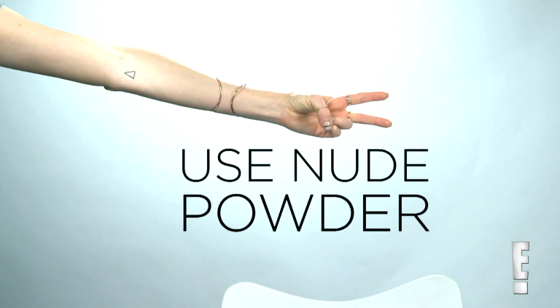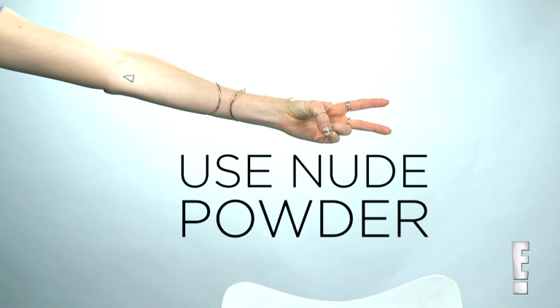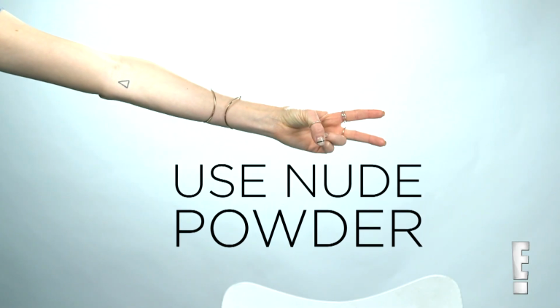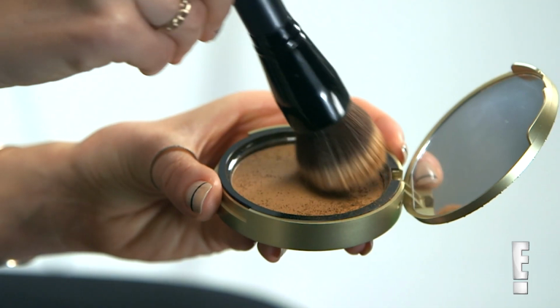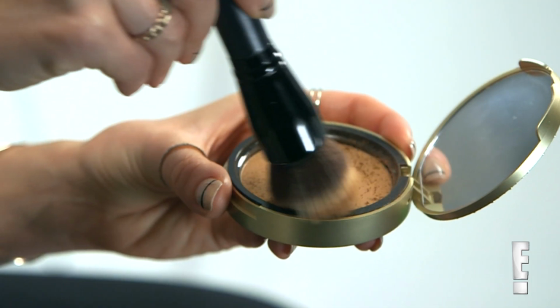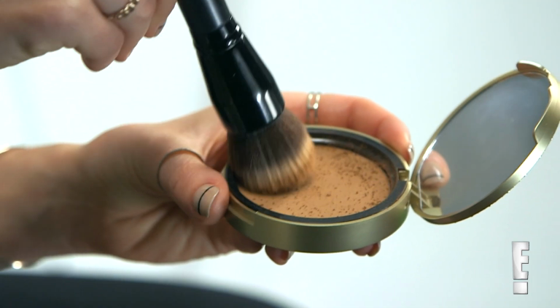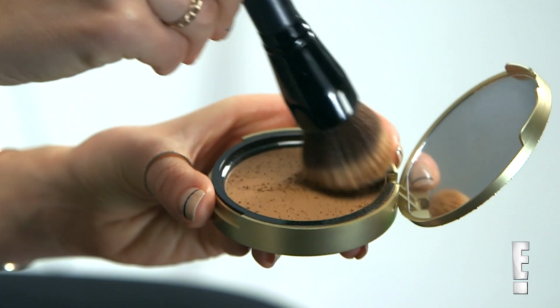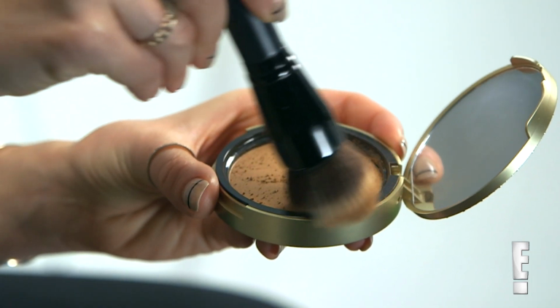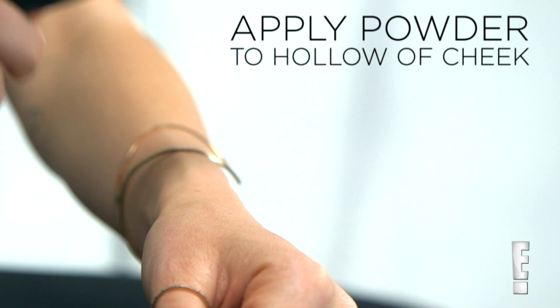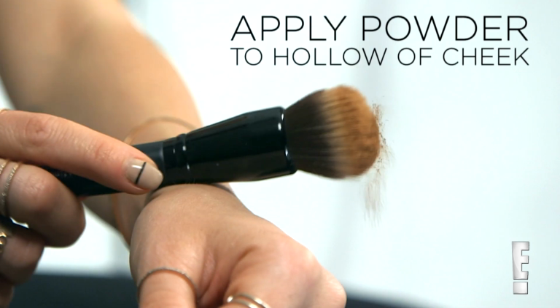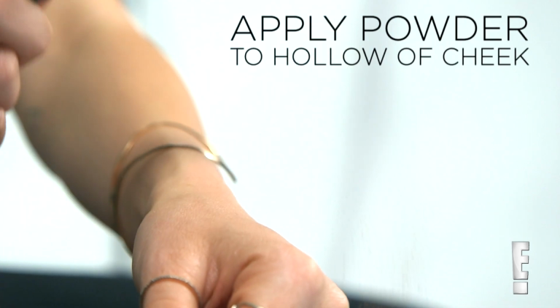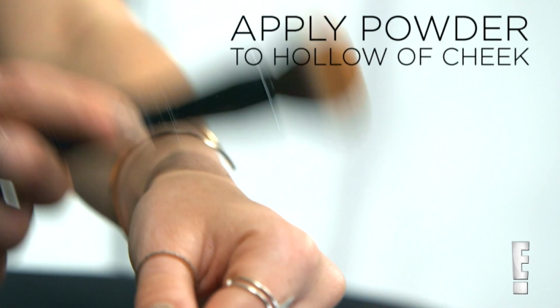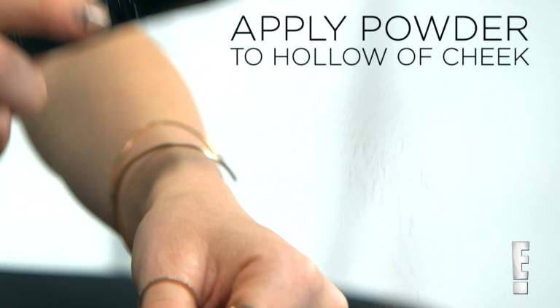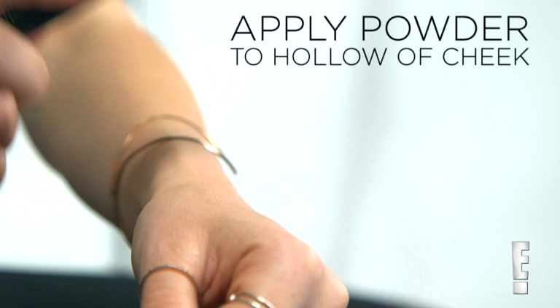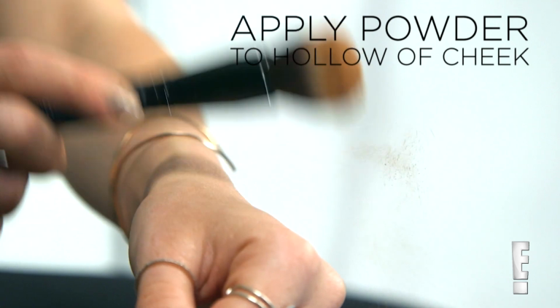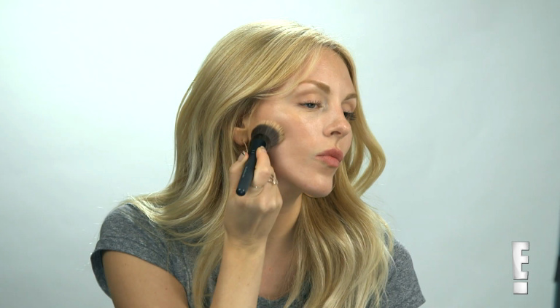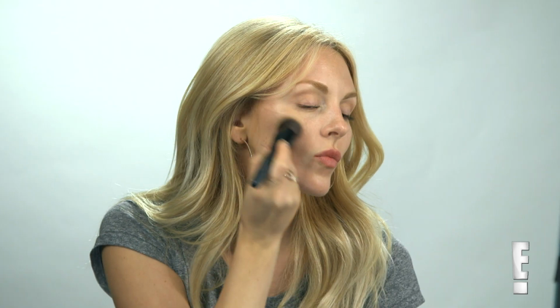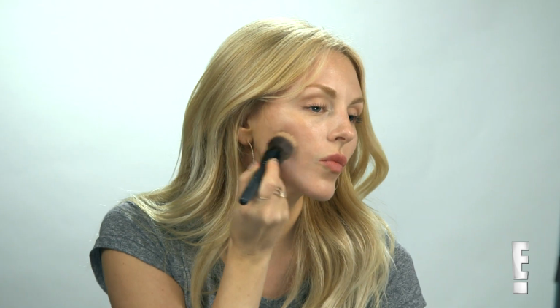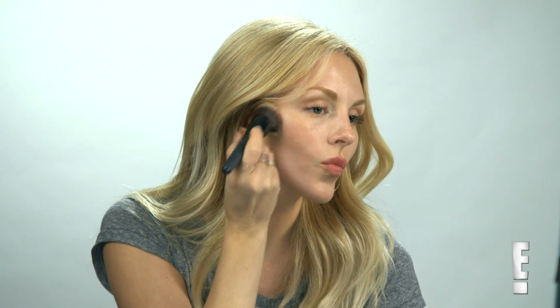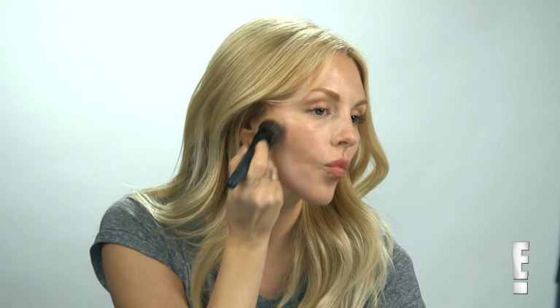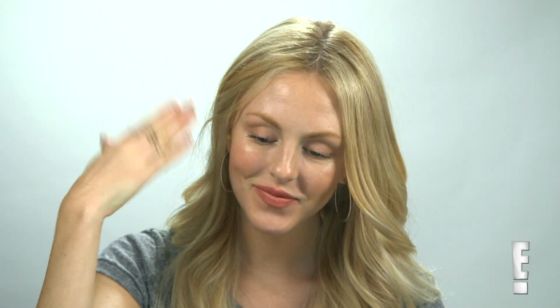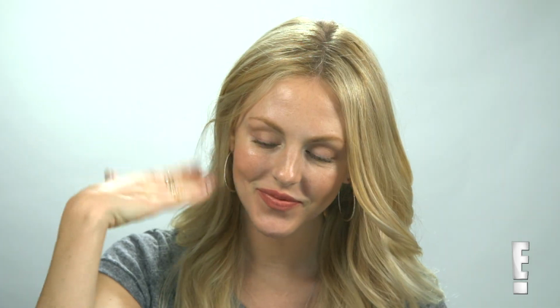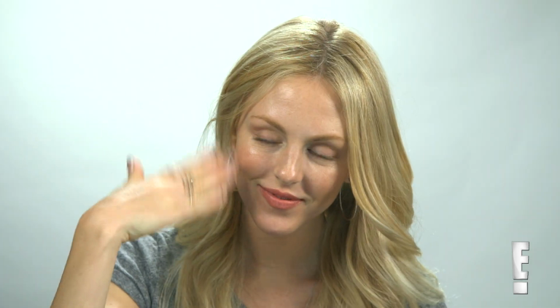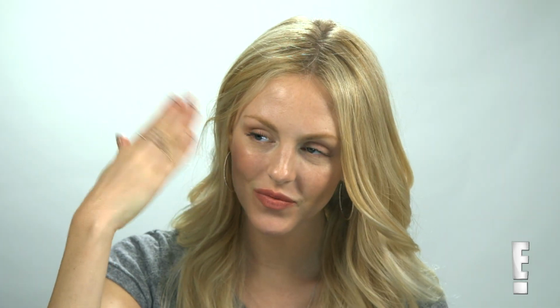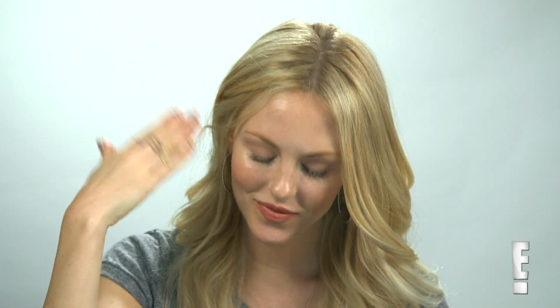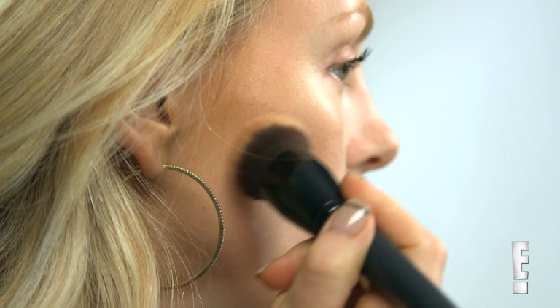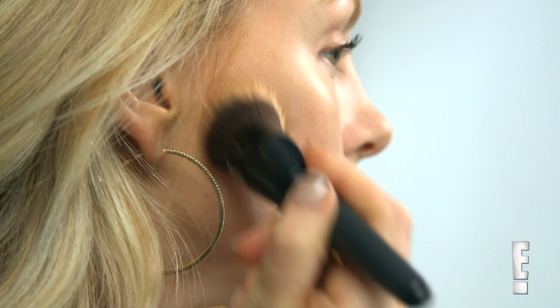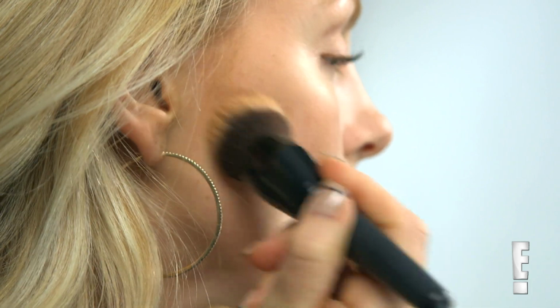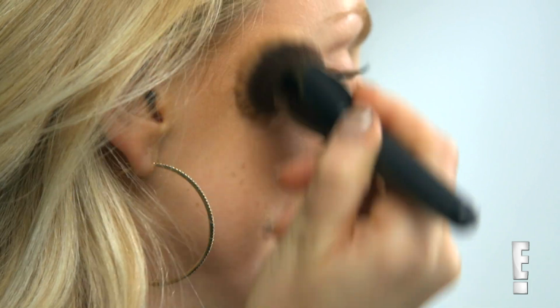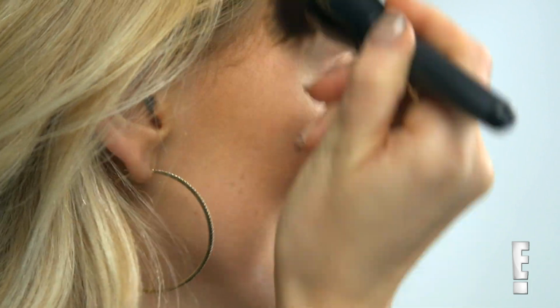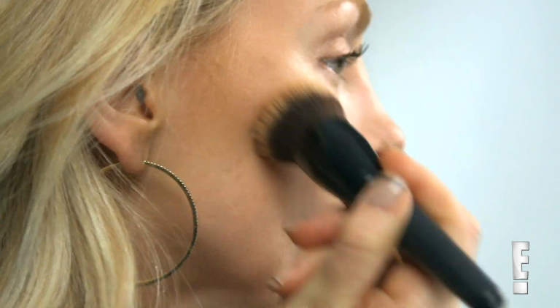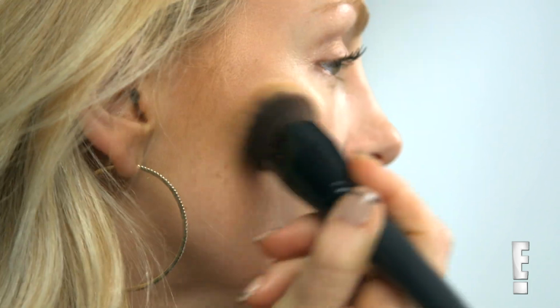Next, the trick is to use a nude powder beneath your cheekbones to help add shape. A lot of people think that cream and powders don't mix, but if you give it time to dry, the powder will apply evenly. Choose a powder about two shades darker than your skin tone.